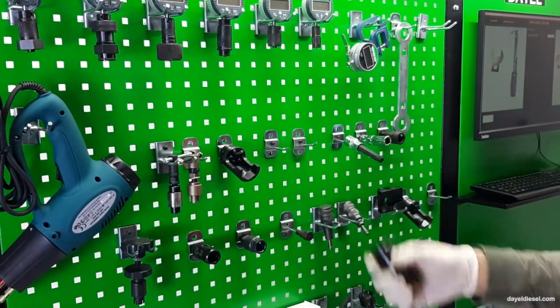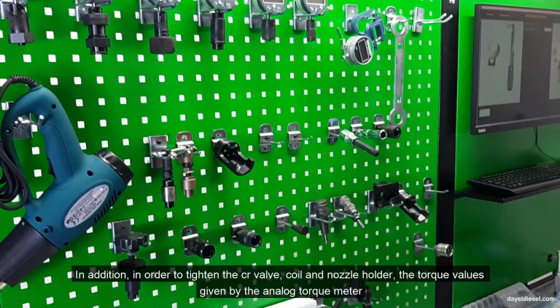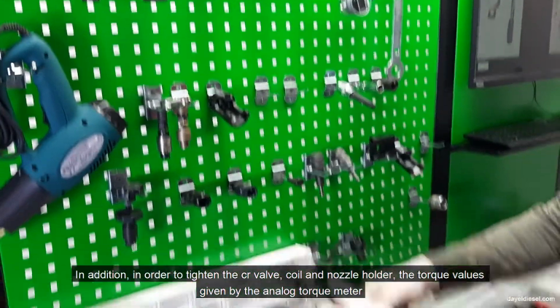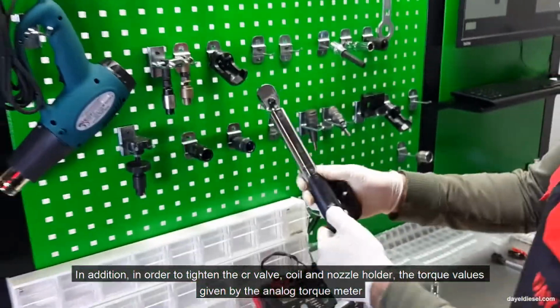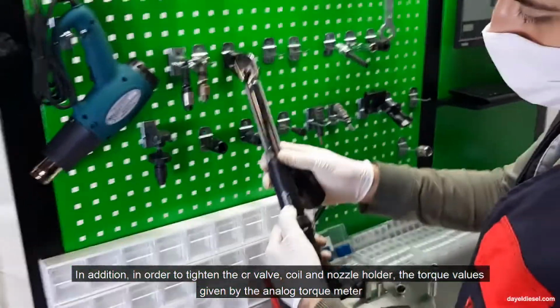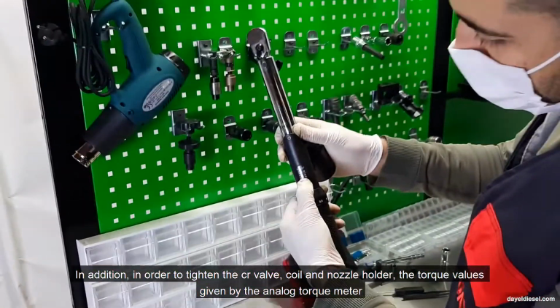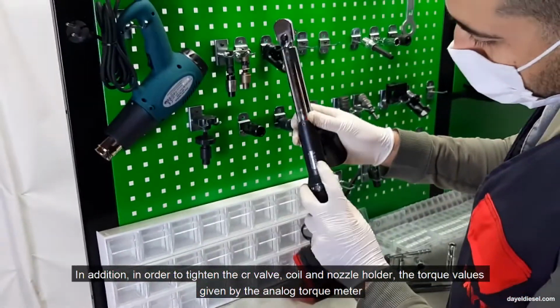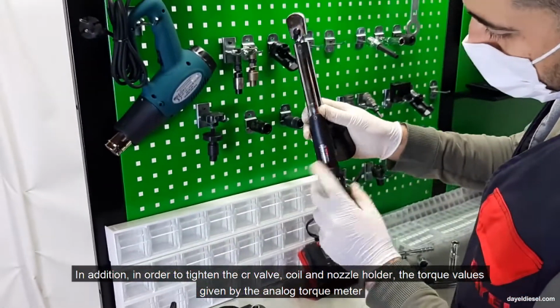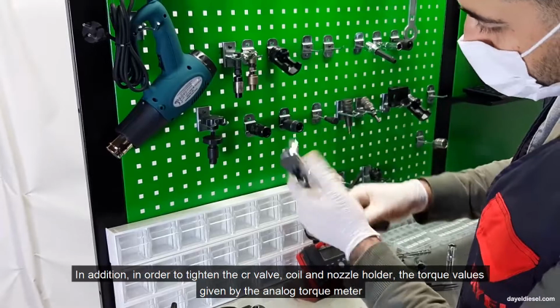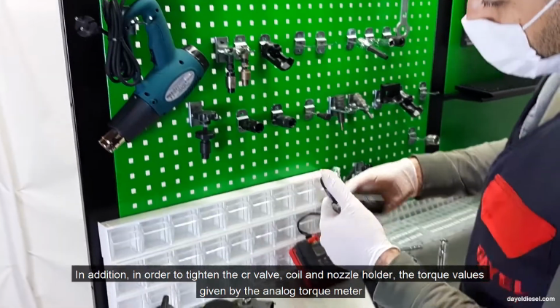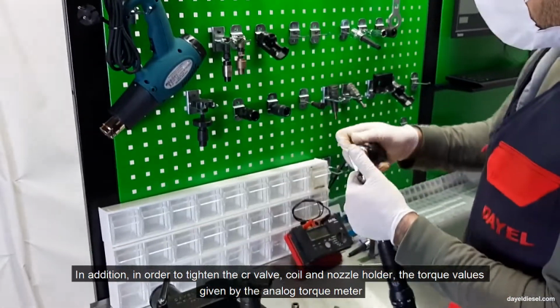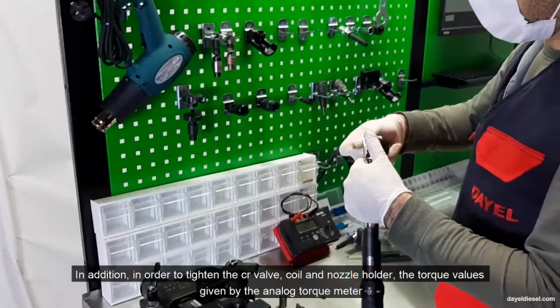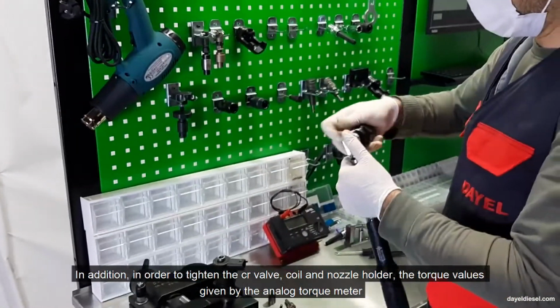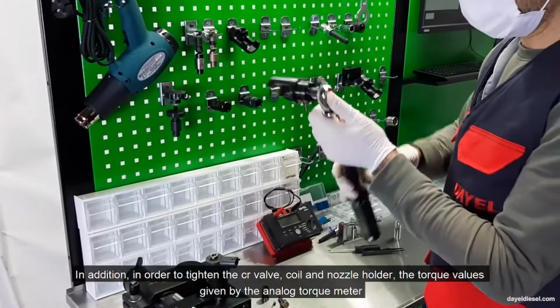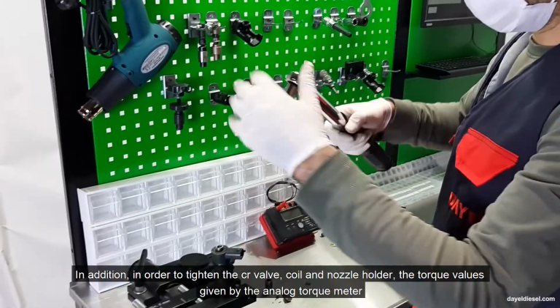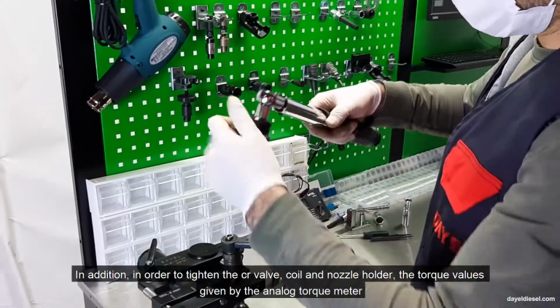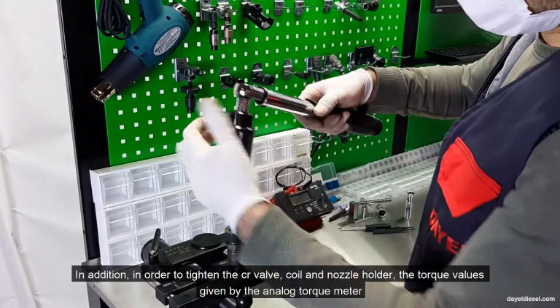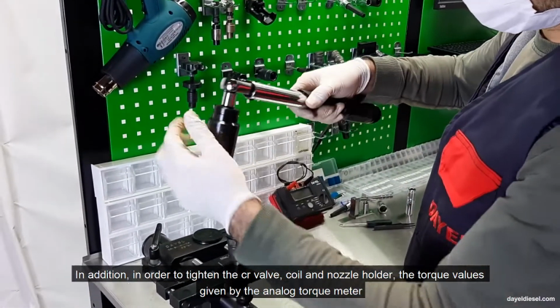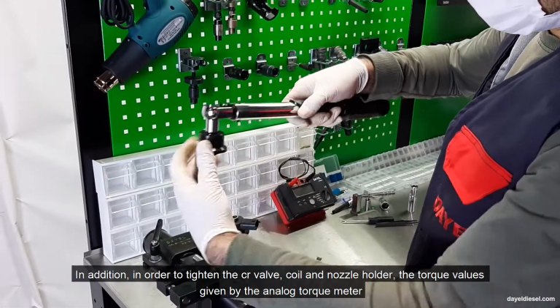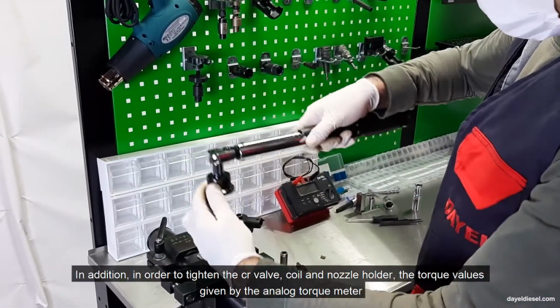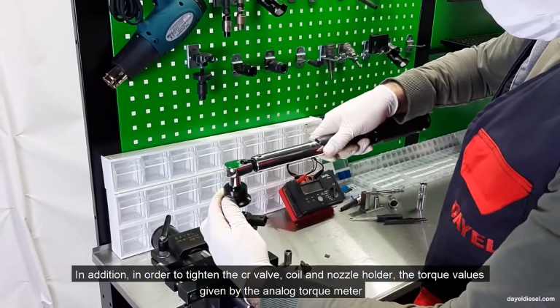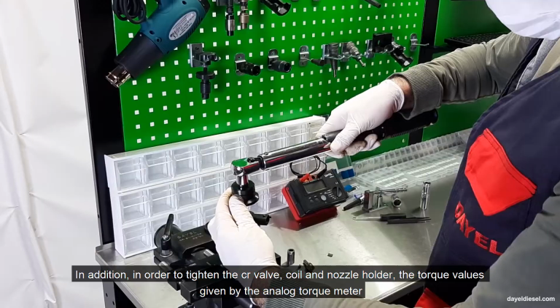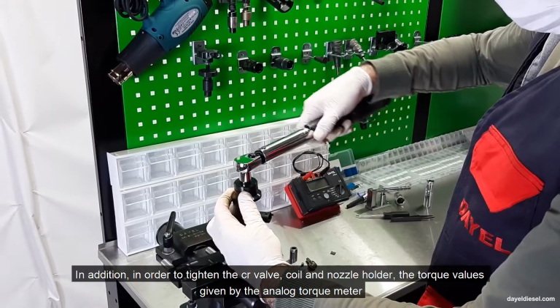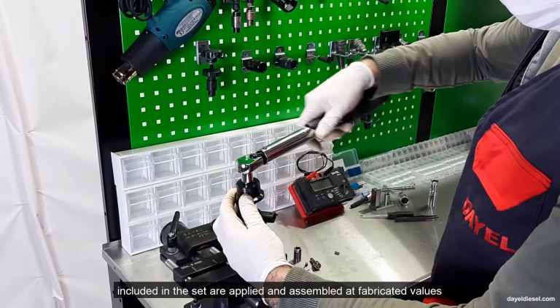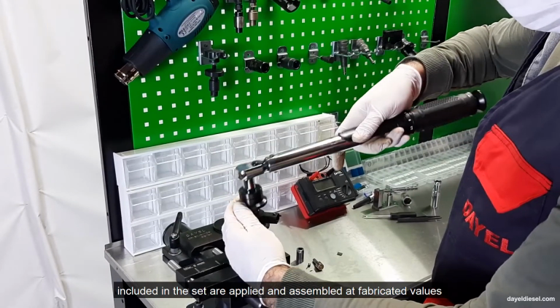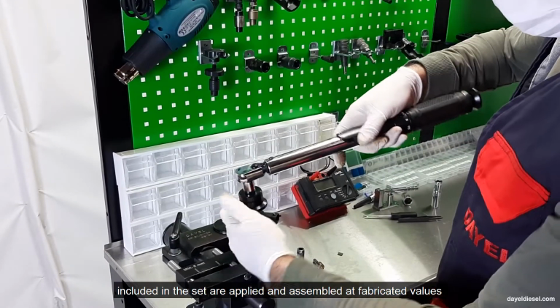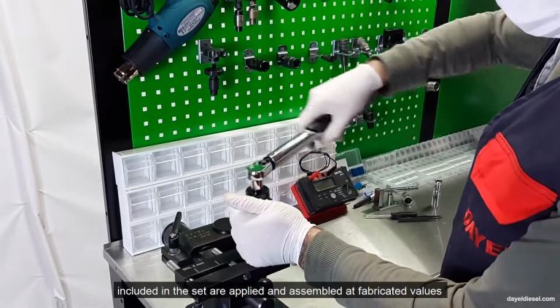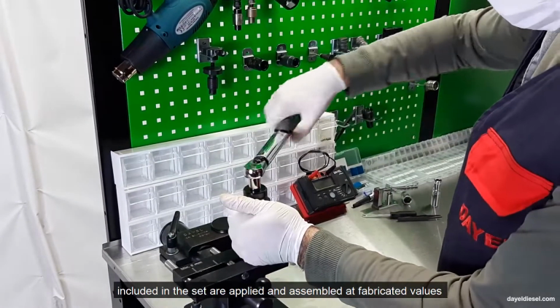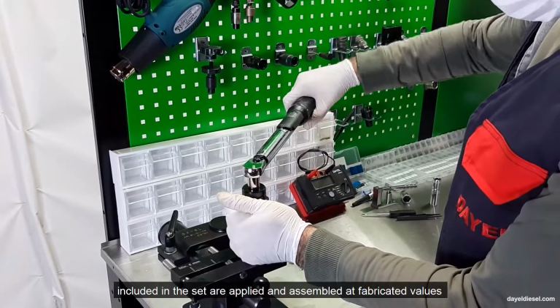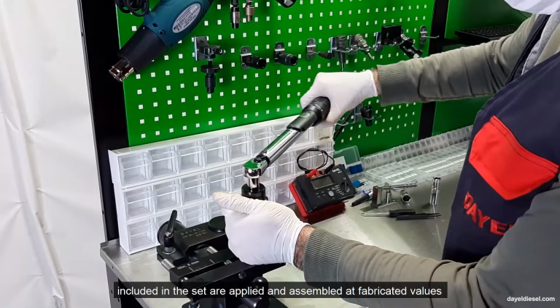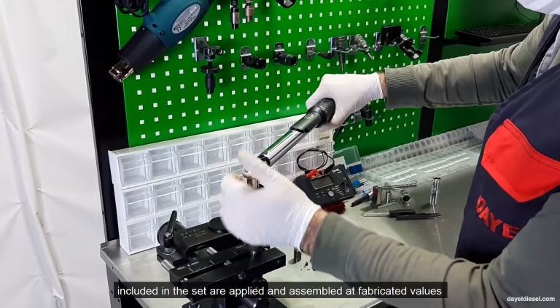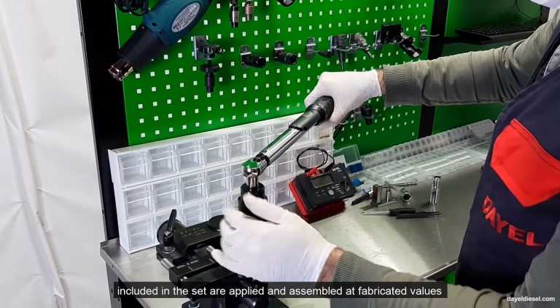In addition, in order to tighten the CR valve, coil and nozzle holder, the torque values given by the analog torque meter included in the set are applied and assembled at fabricated values.